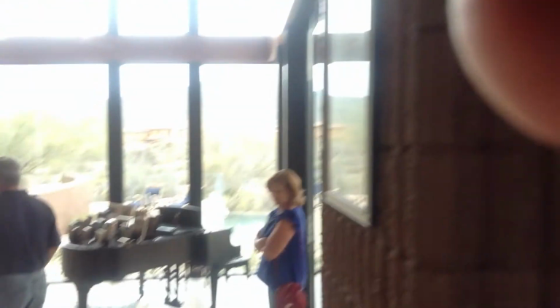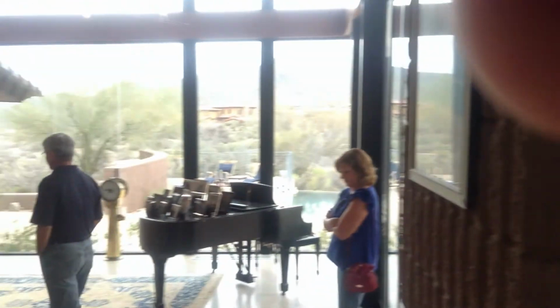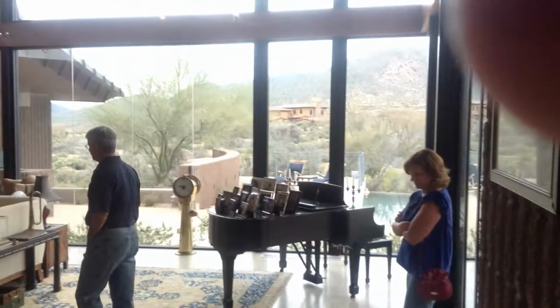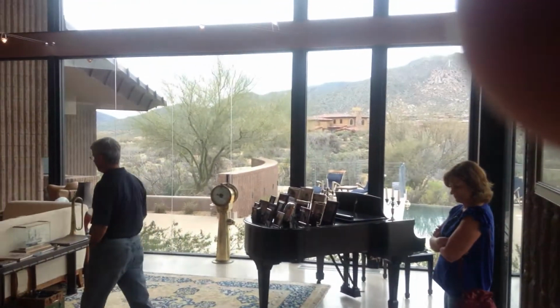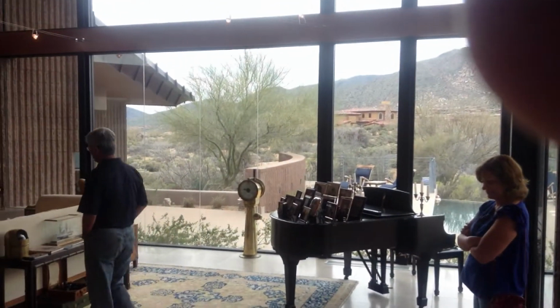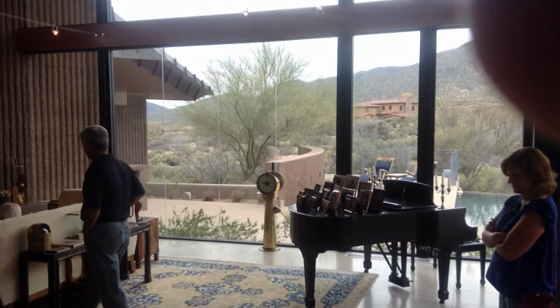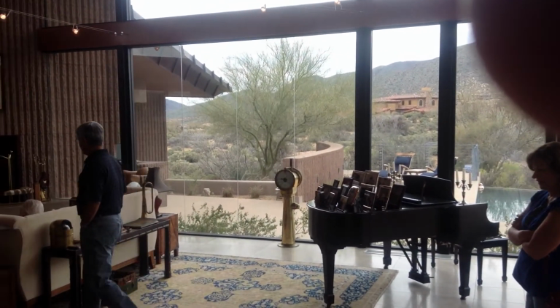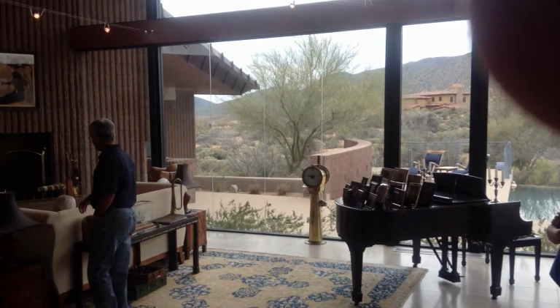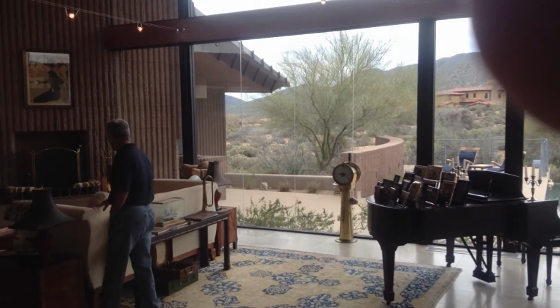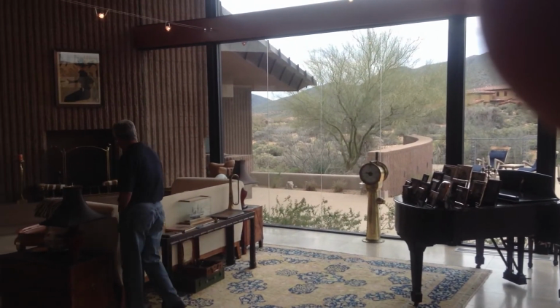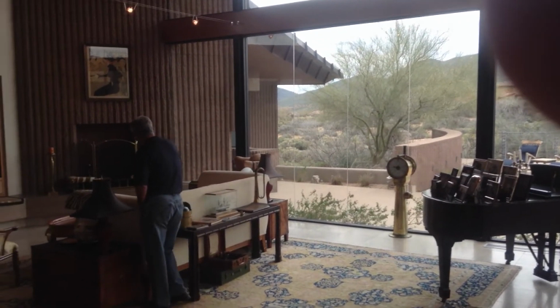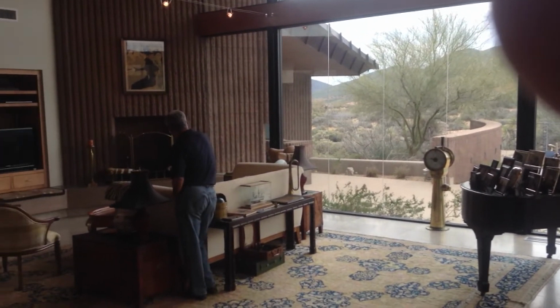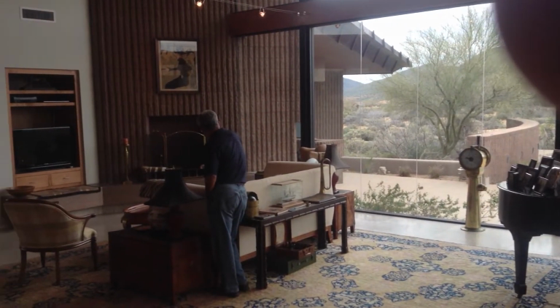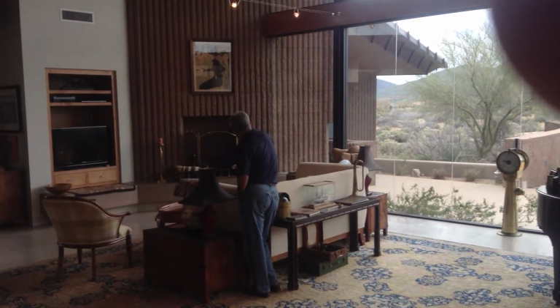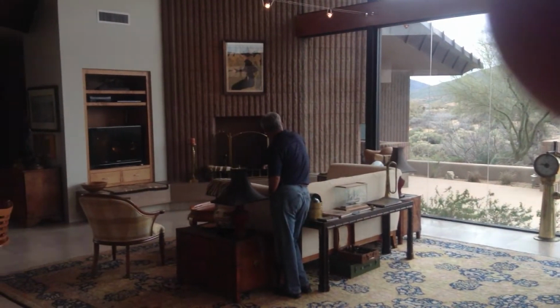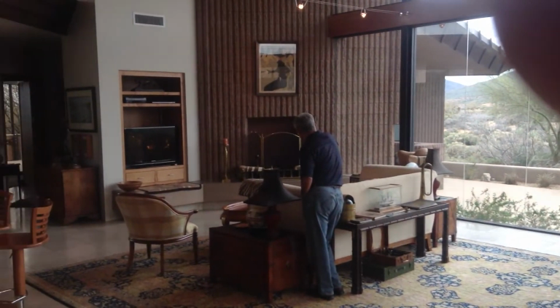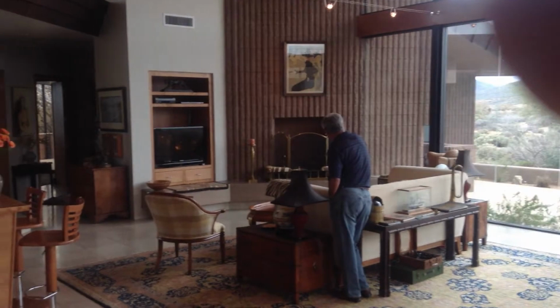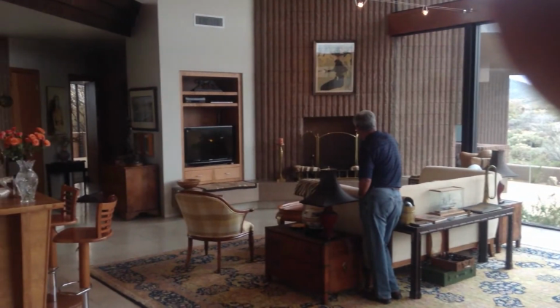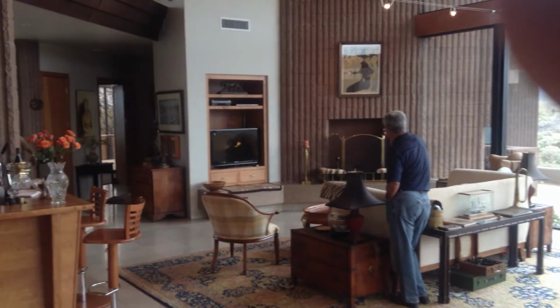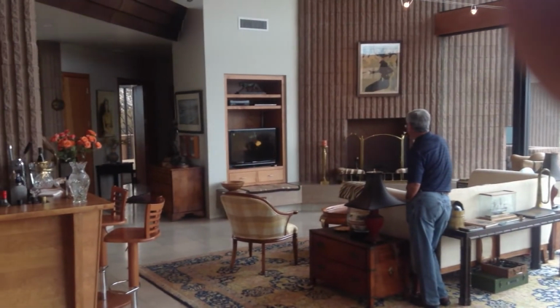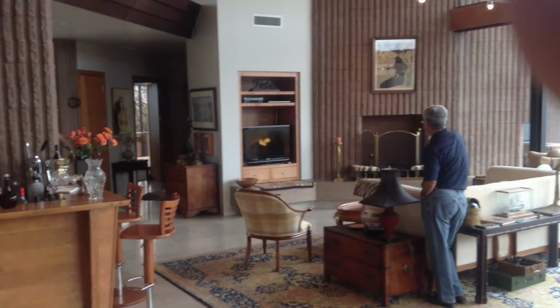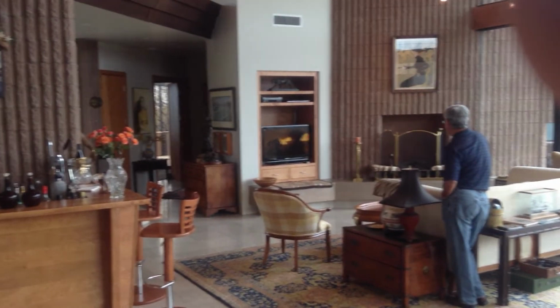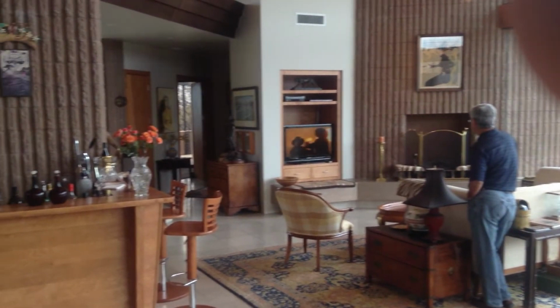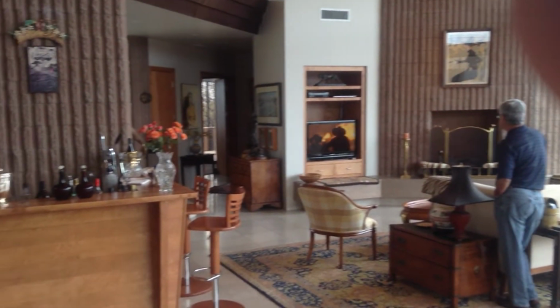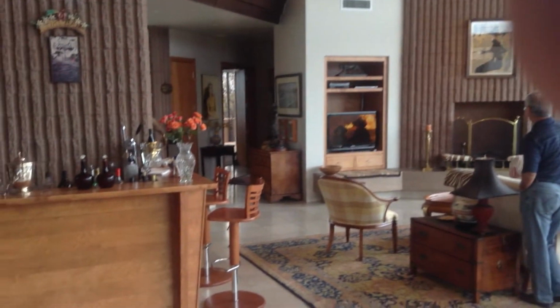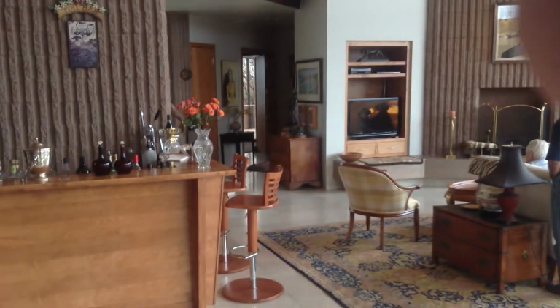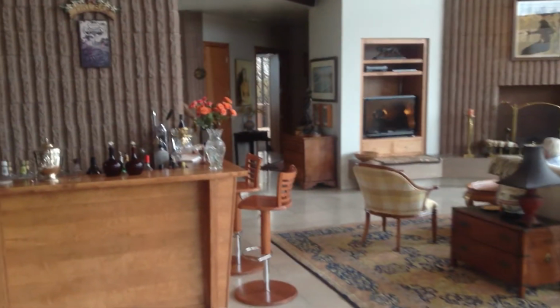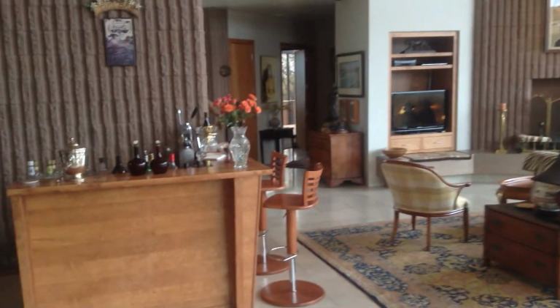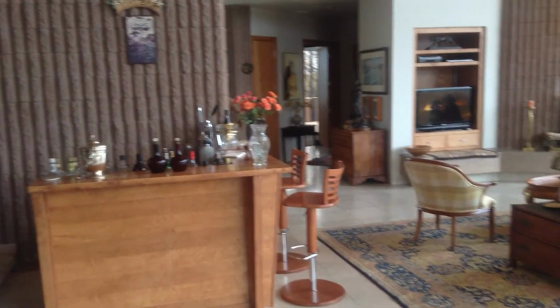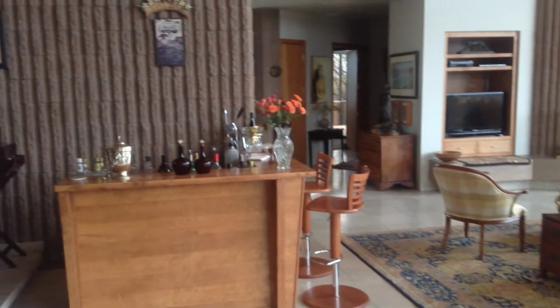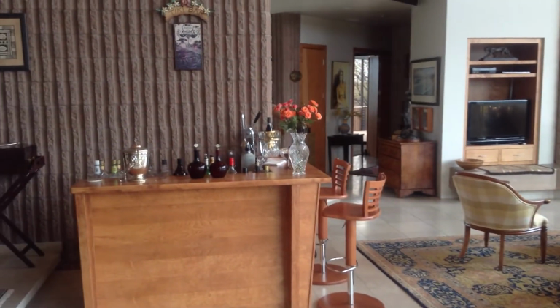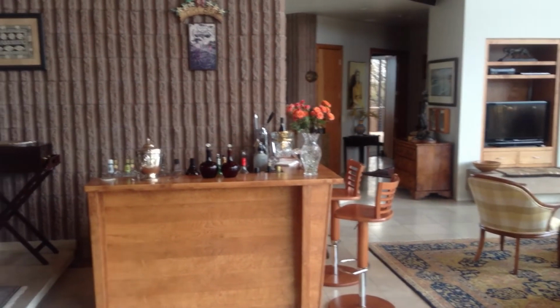And then this room looks out, and we got a fireplace, and that concludes this area.